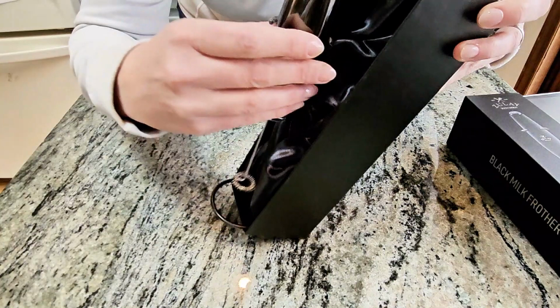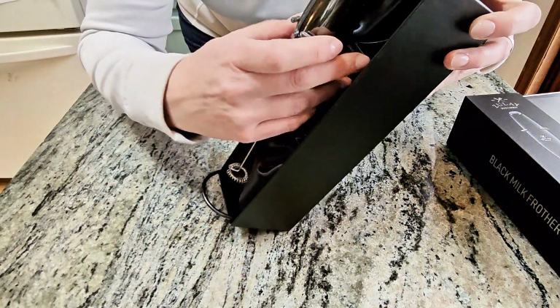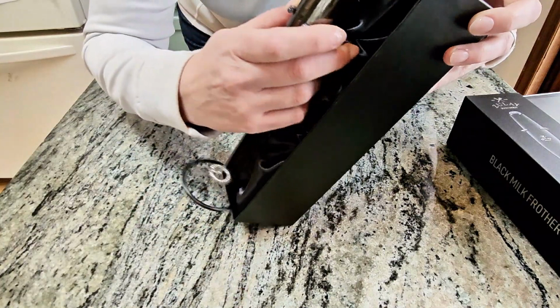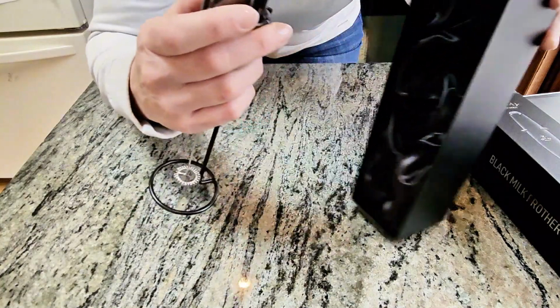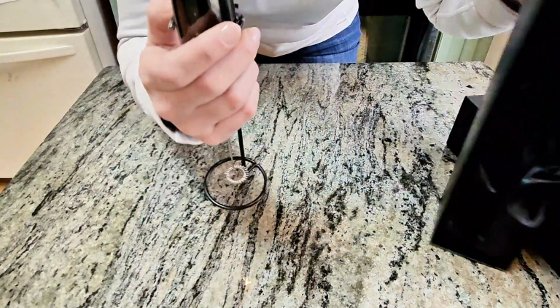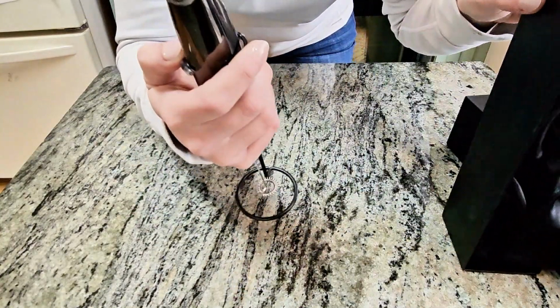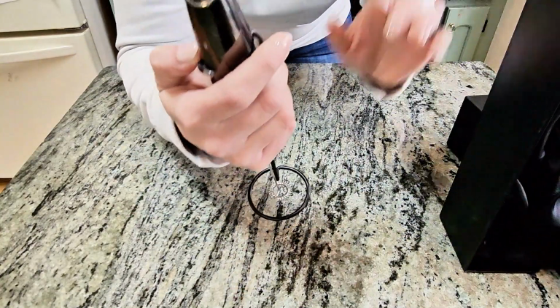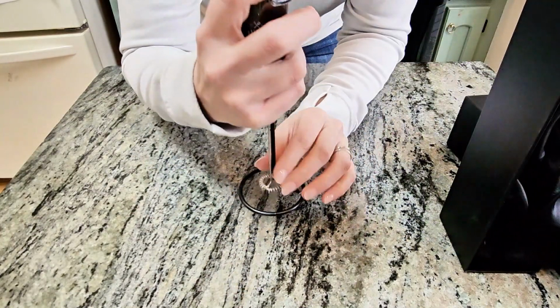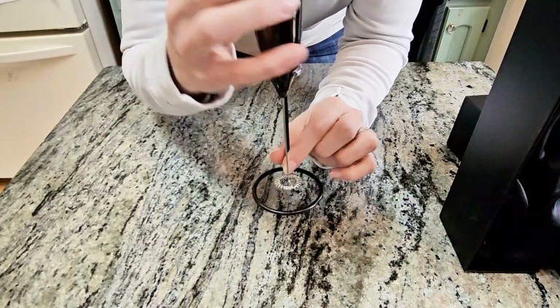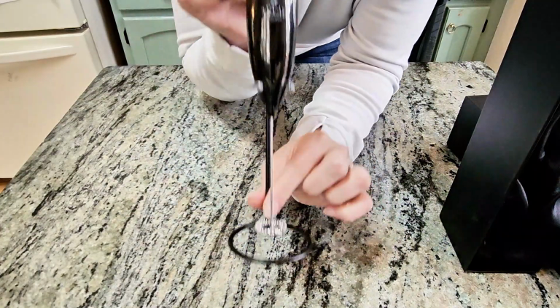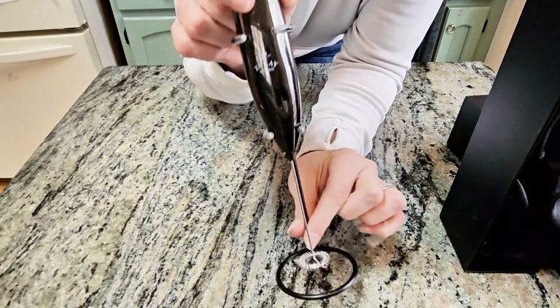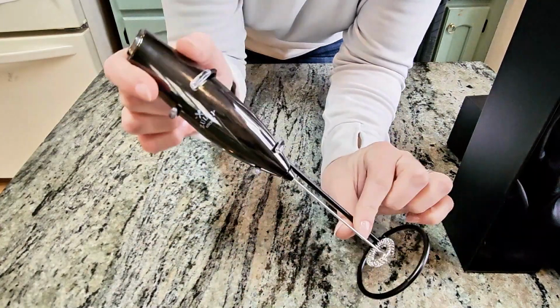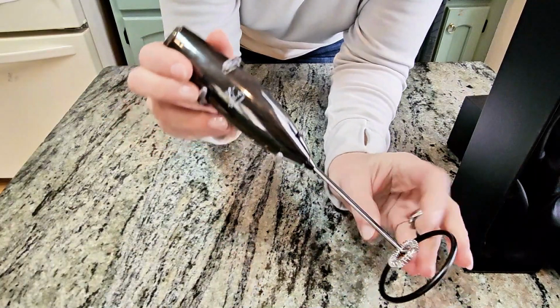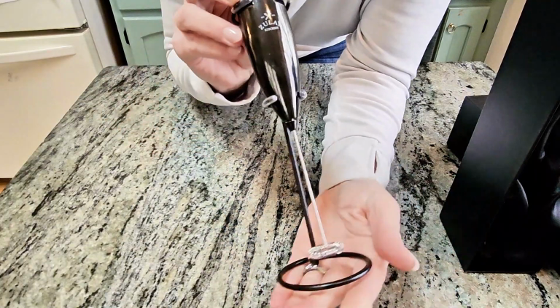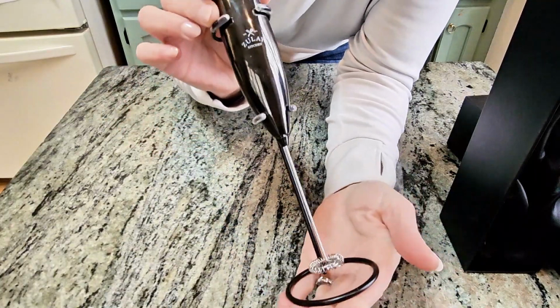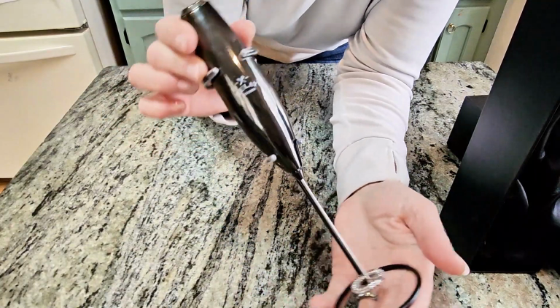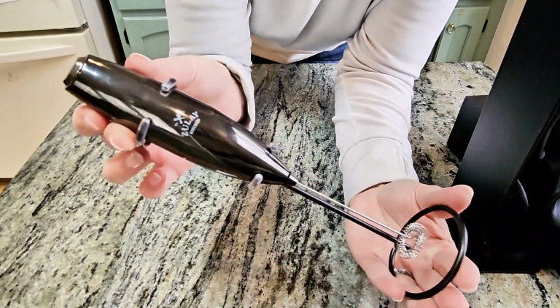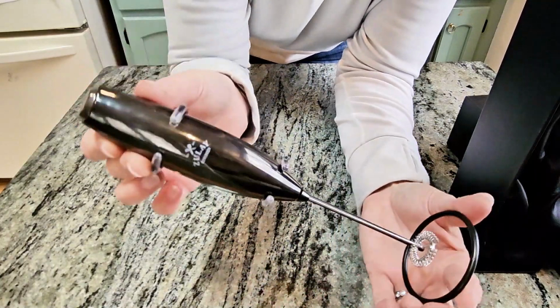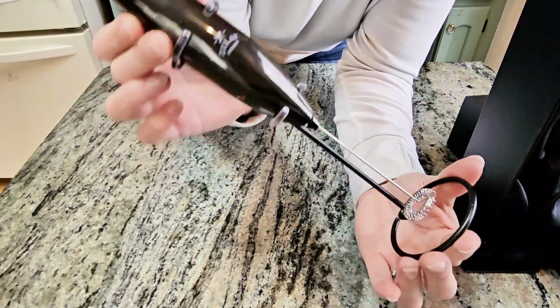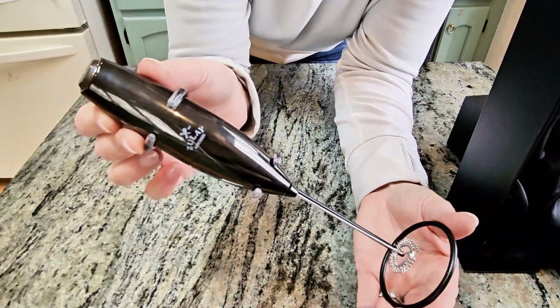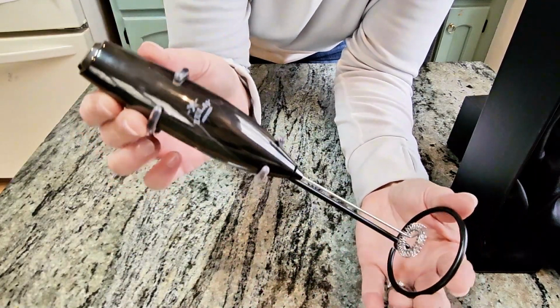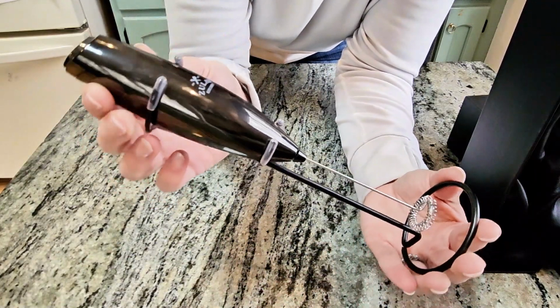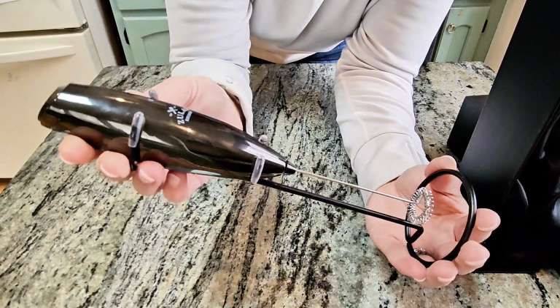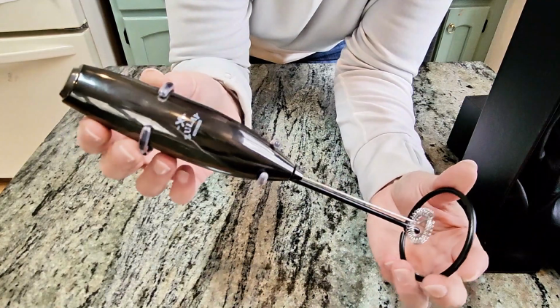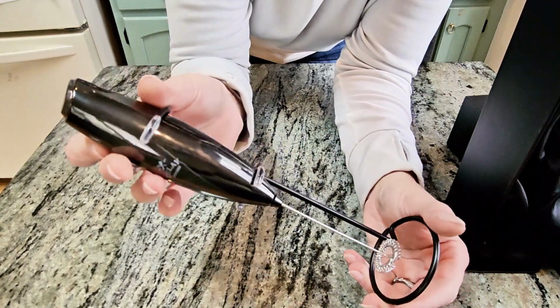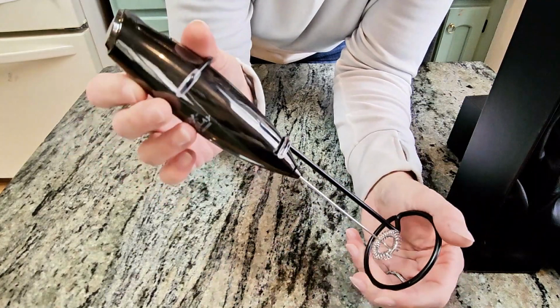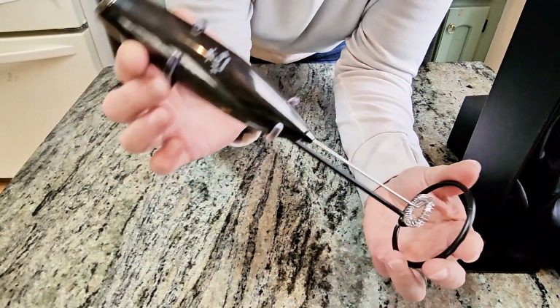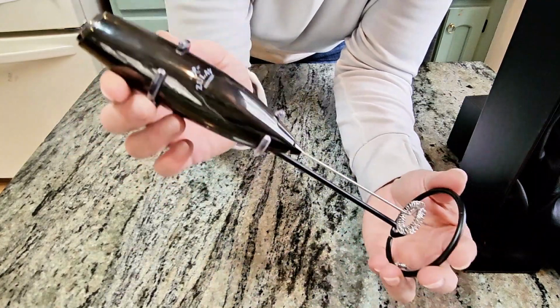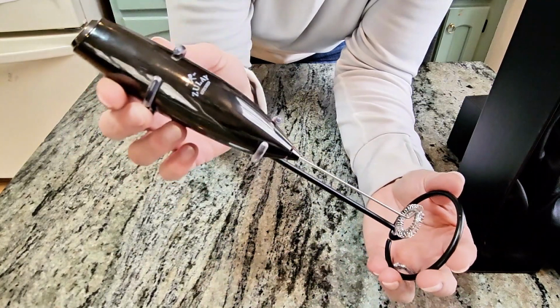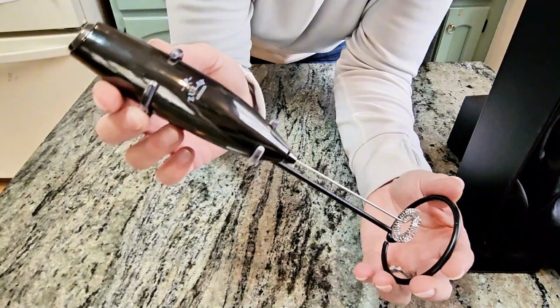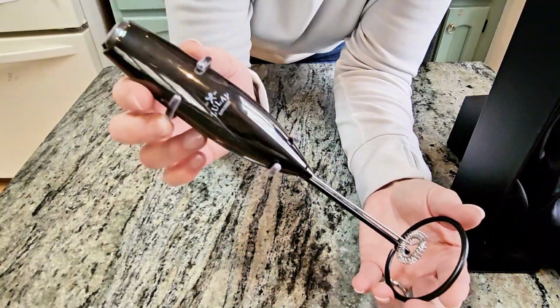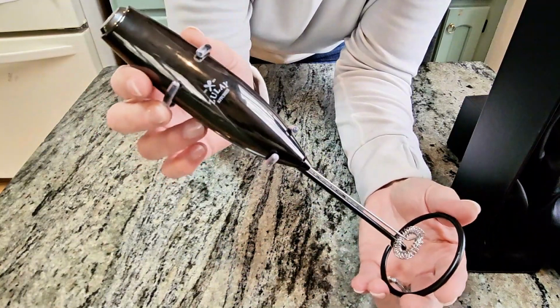The real selling point of this Zoulet Executive Series Black Milk Frother is, yes, its sleek design, but mostly how powerful it is and also how very nicely it just fits right into the hand. It's super ergonomic.